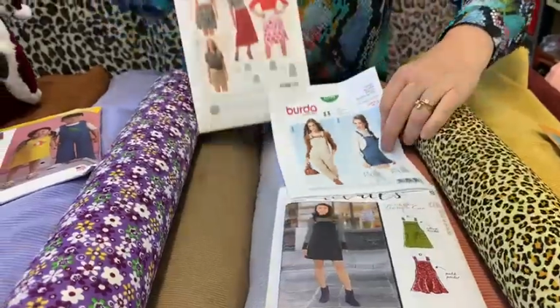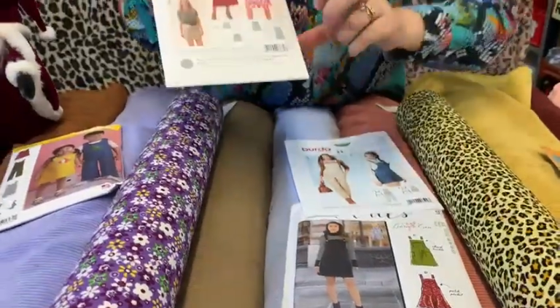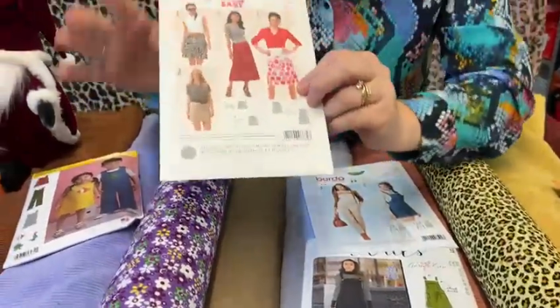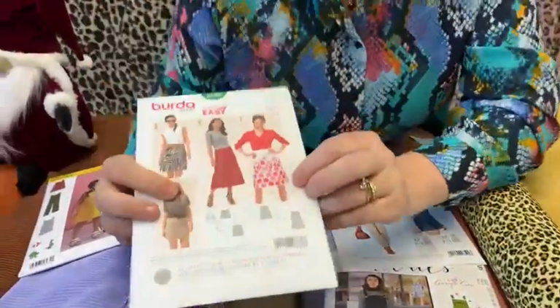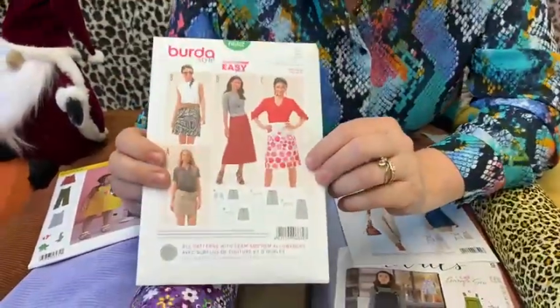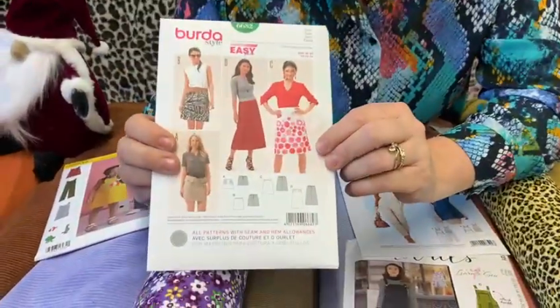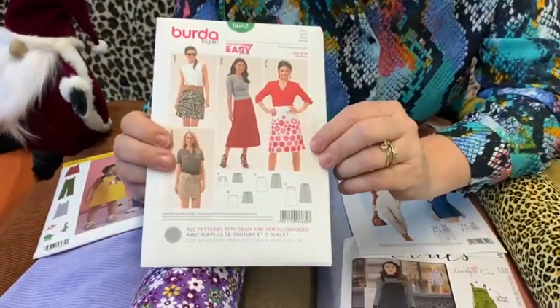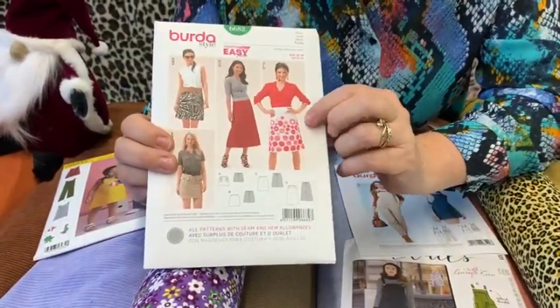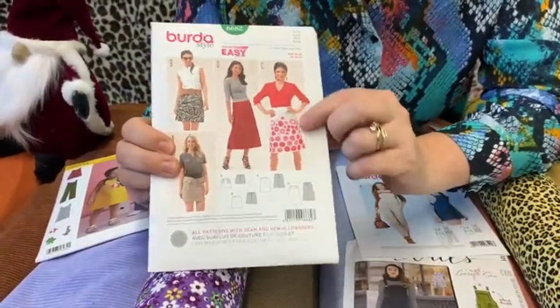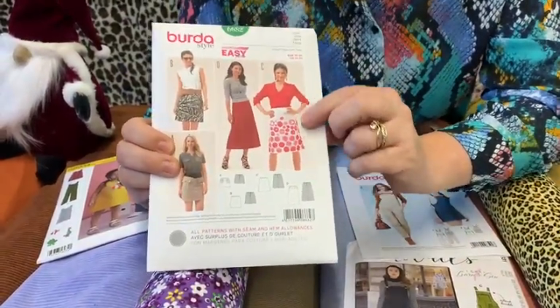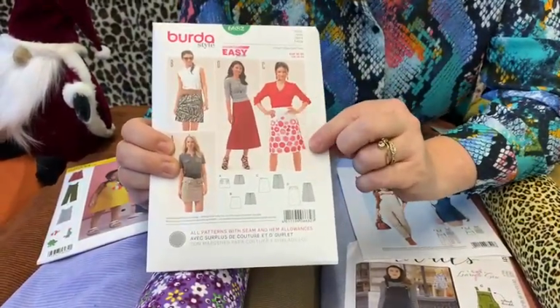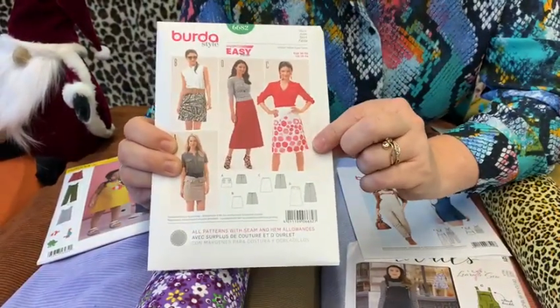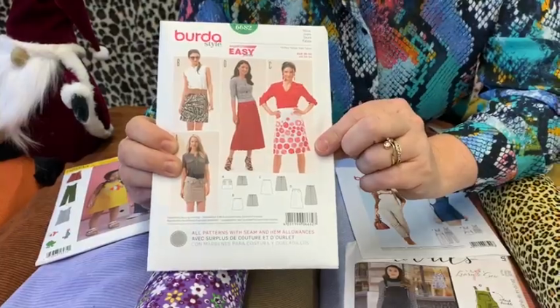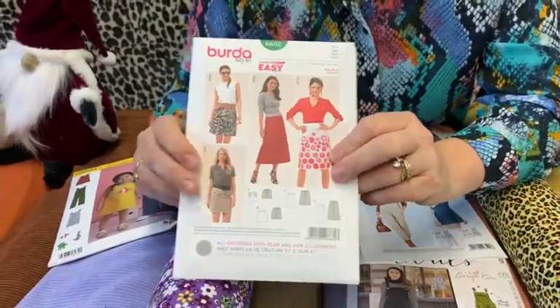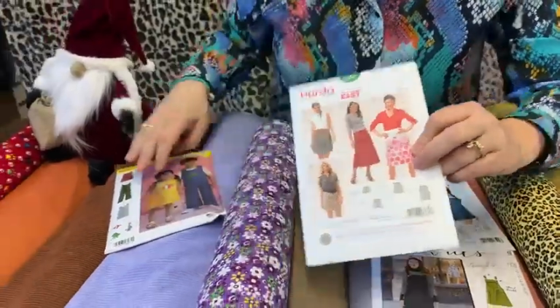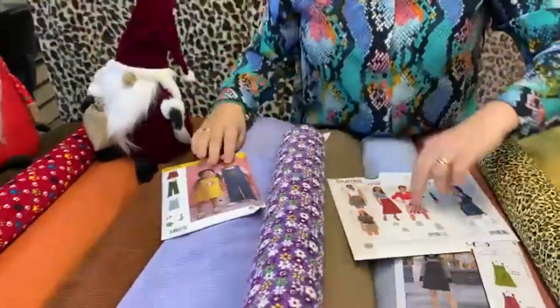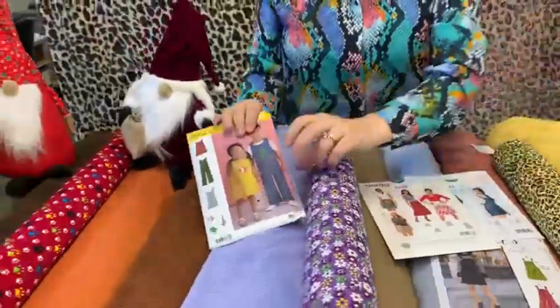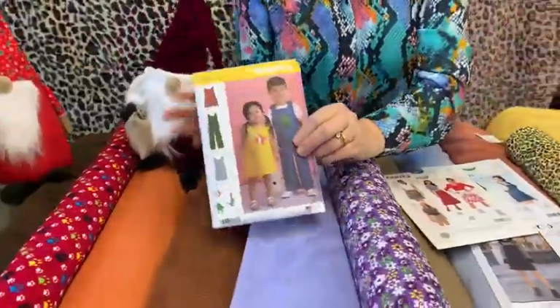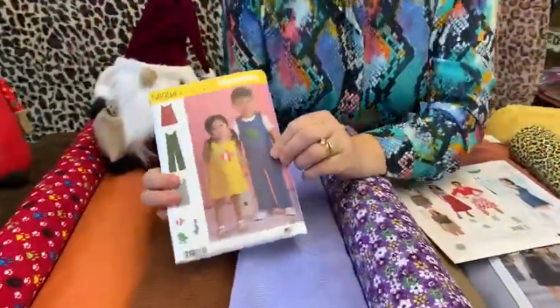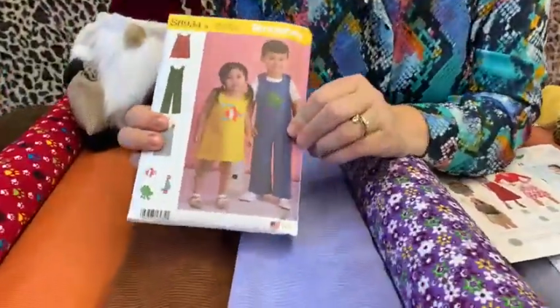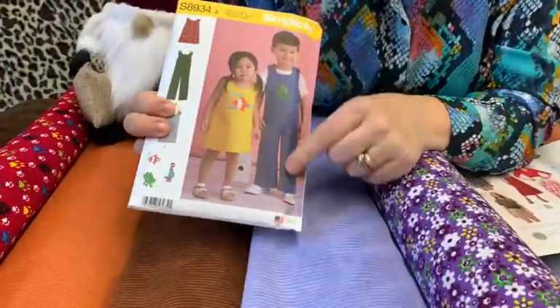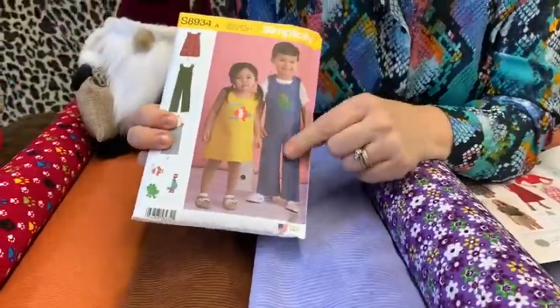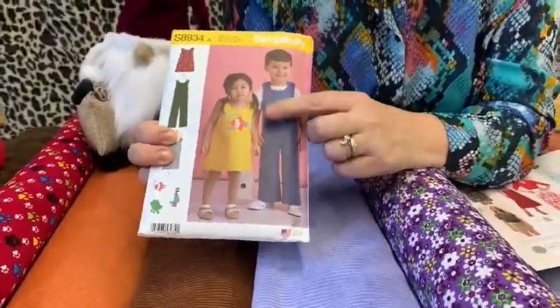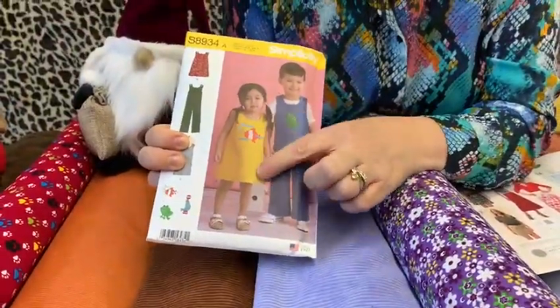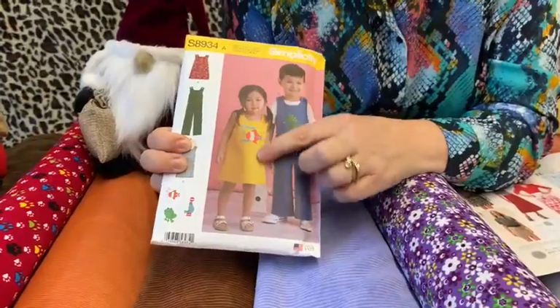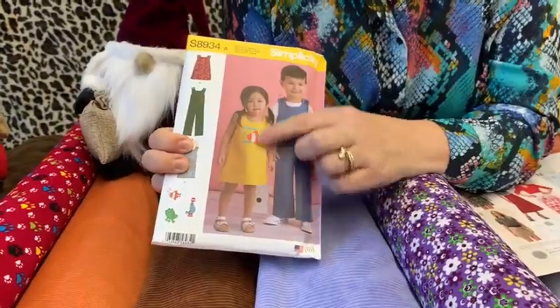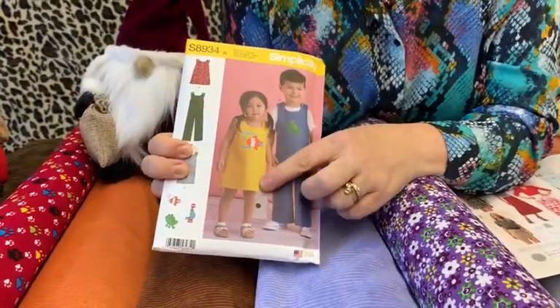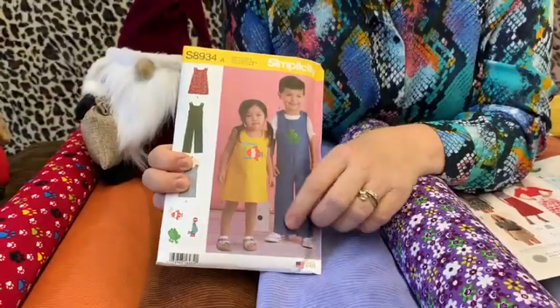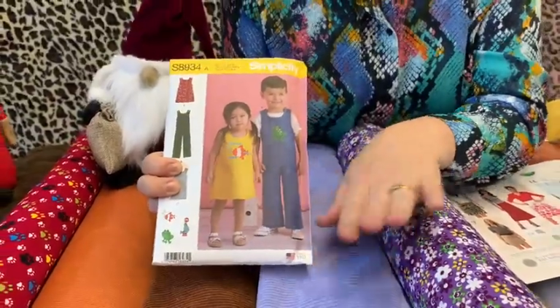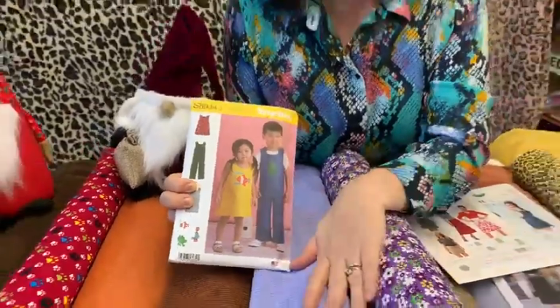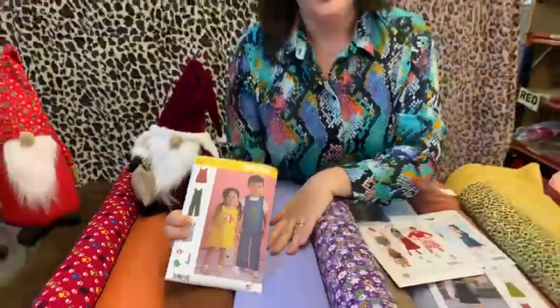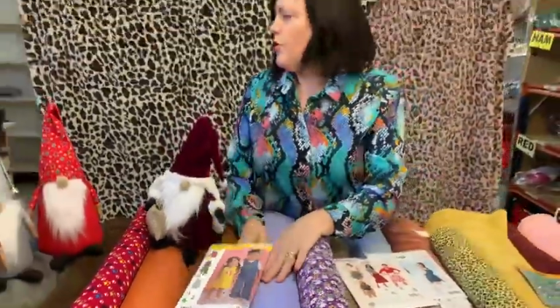We also do the corduroy skirt kit, so maybe you'd just like to have a go at doing that. And we don't want to forget the children — there's a little dungaree here and a little dress. Lots to choose from.